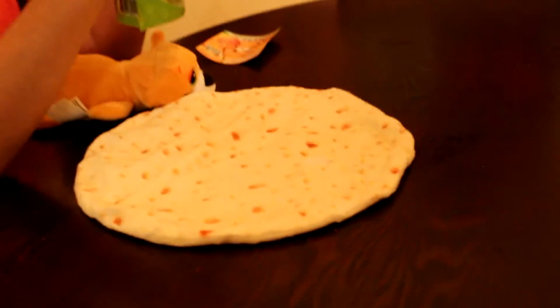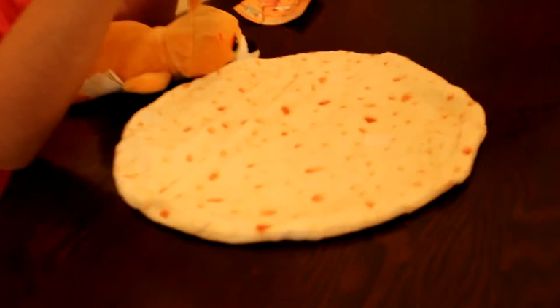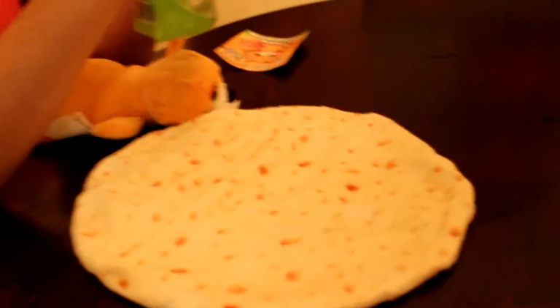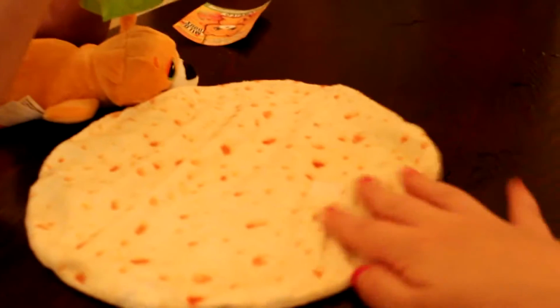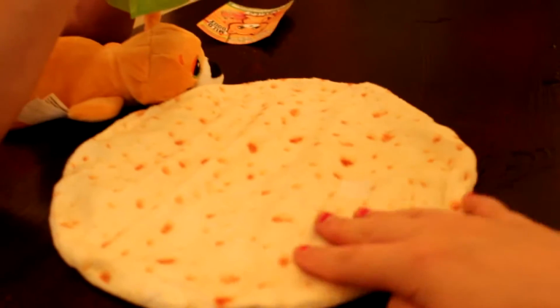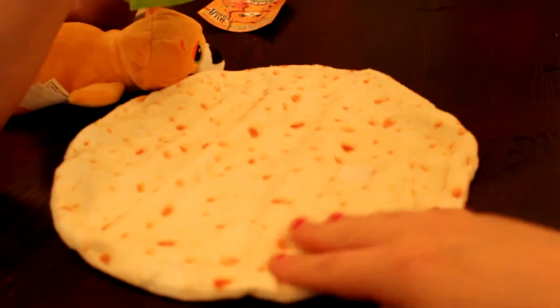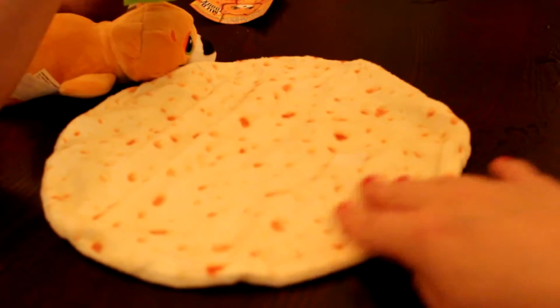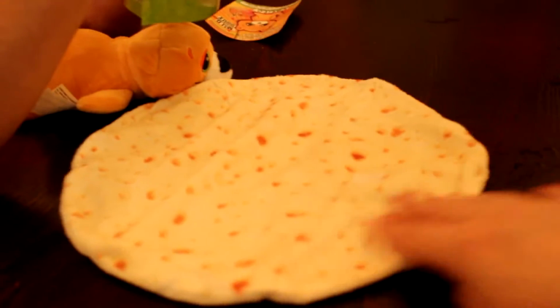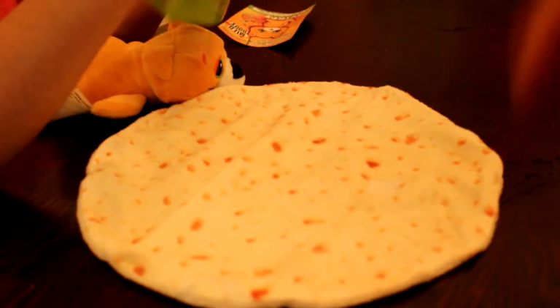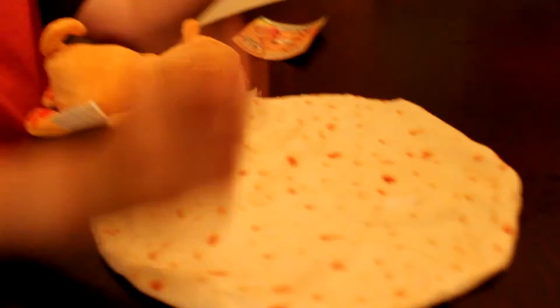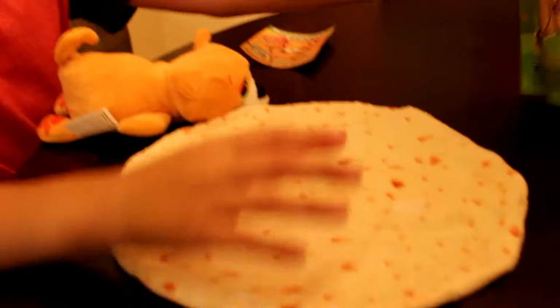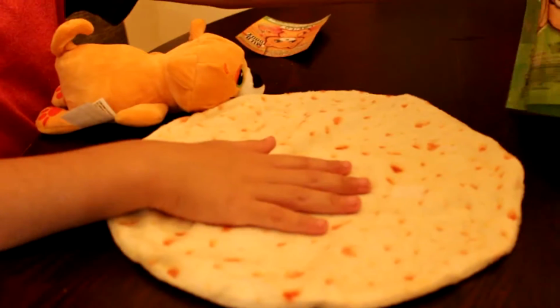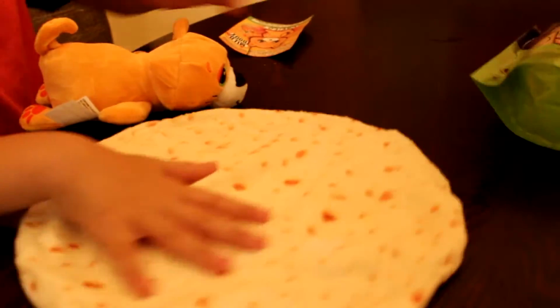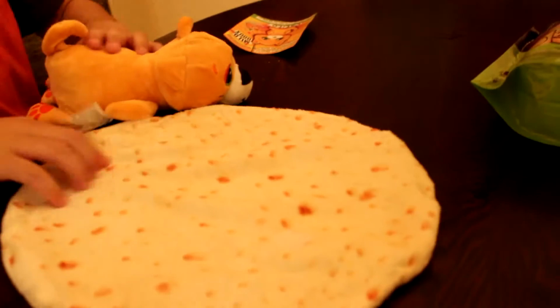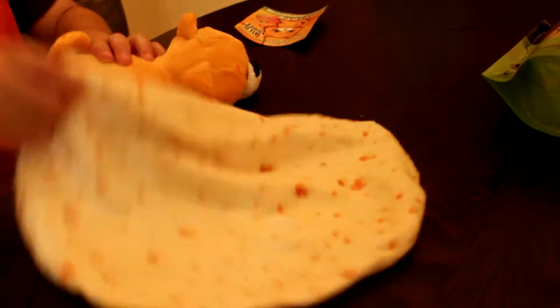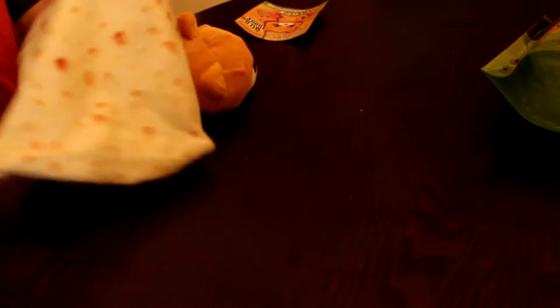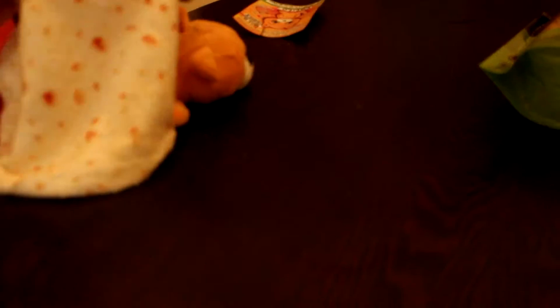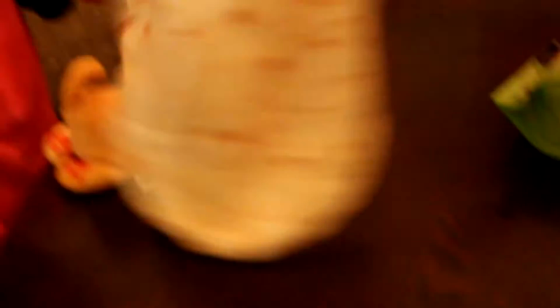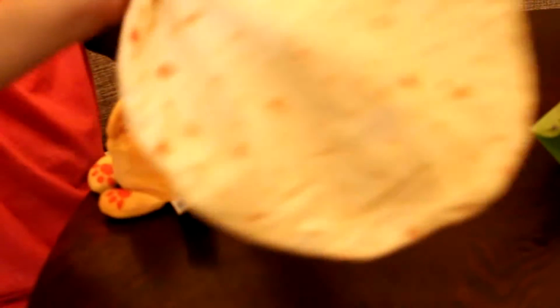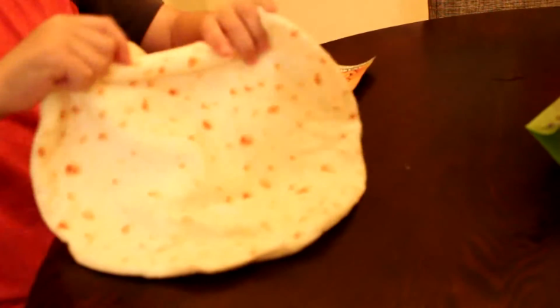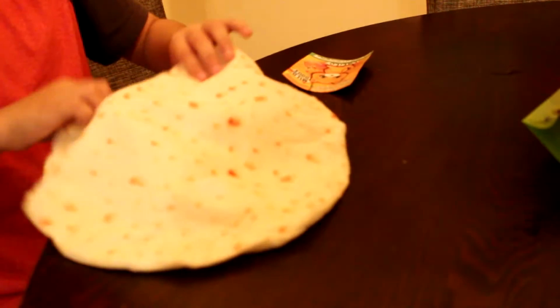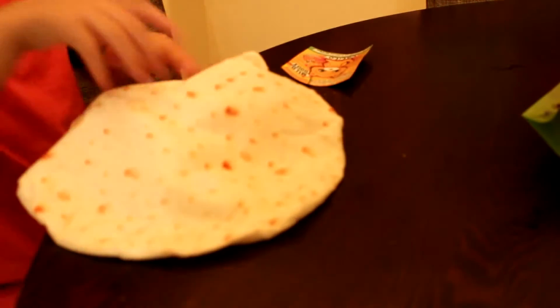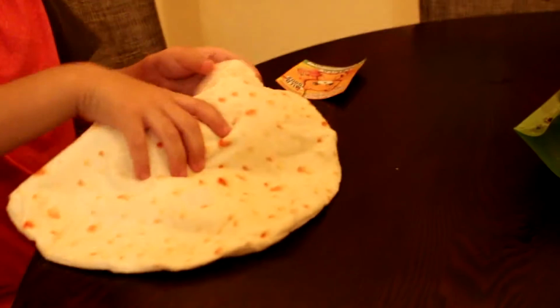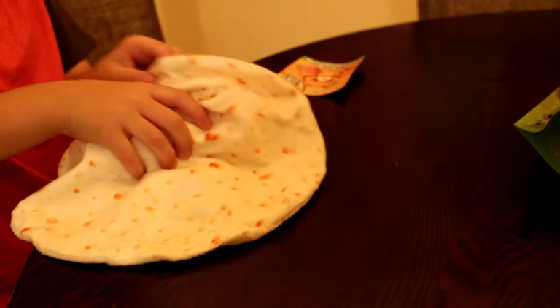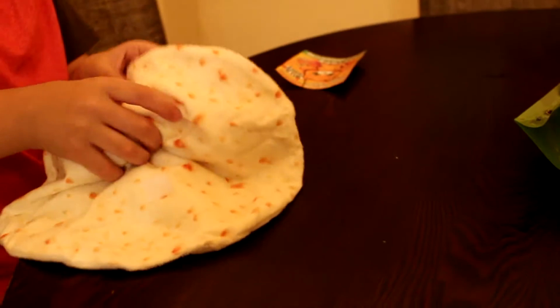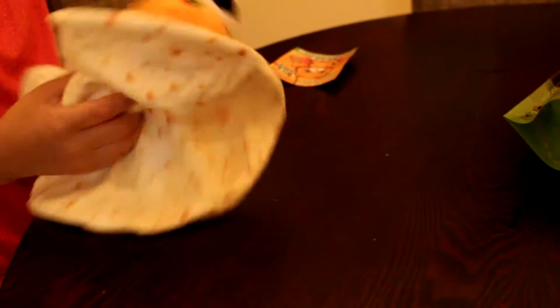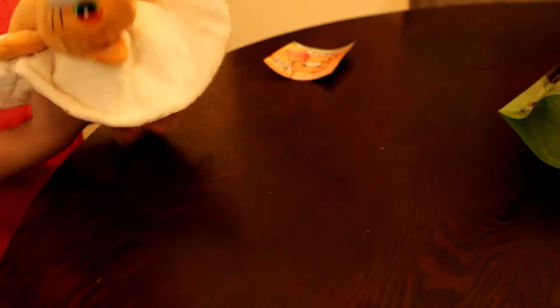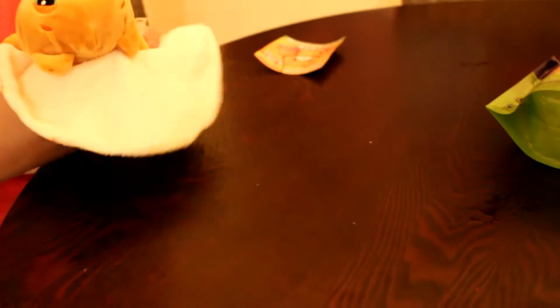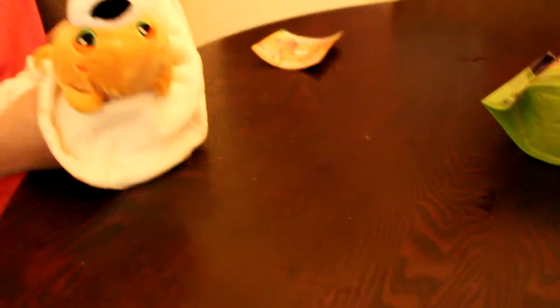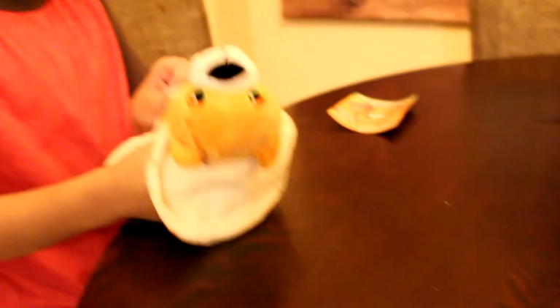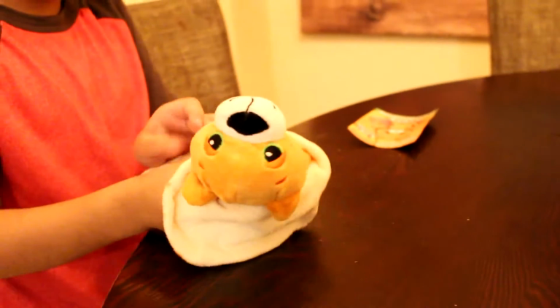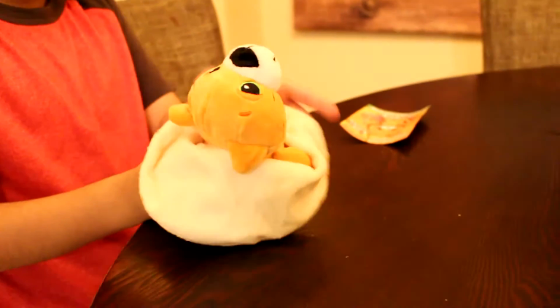How cute — look, super soft. Can I wrap it back up? I want it. Wrap up the burrito.